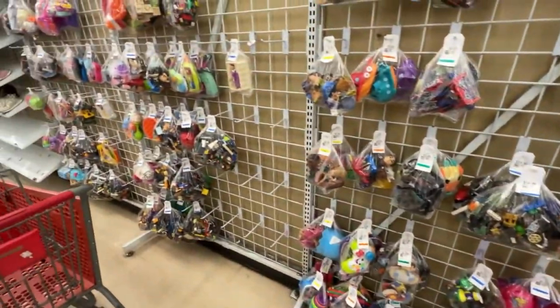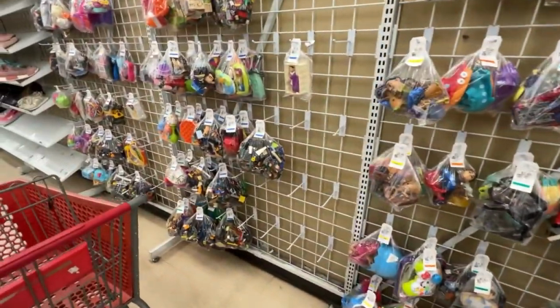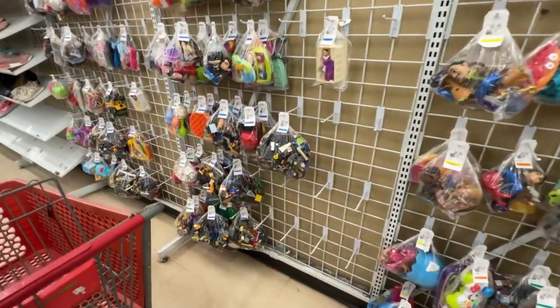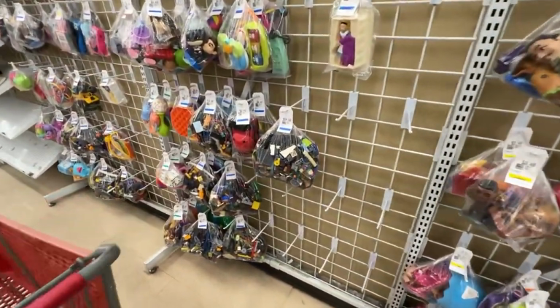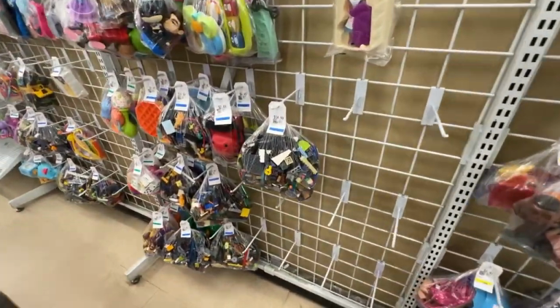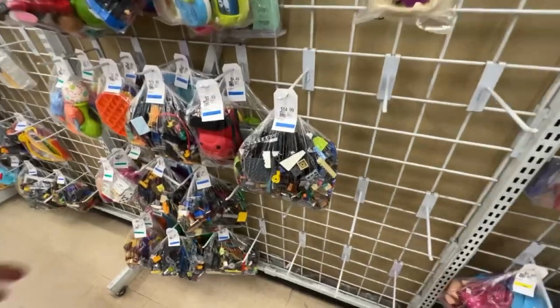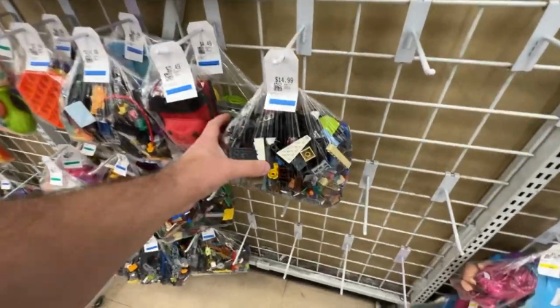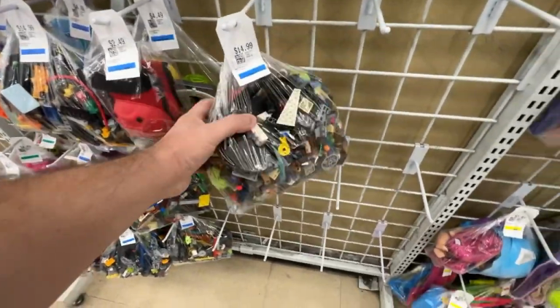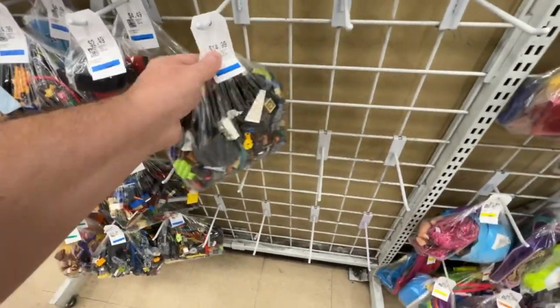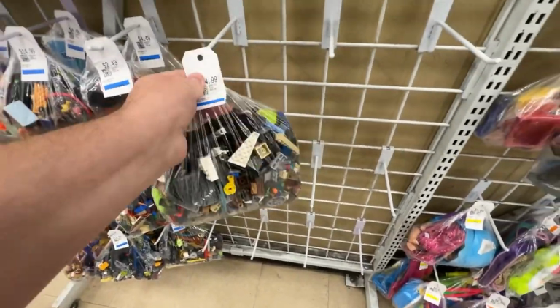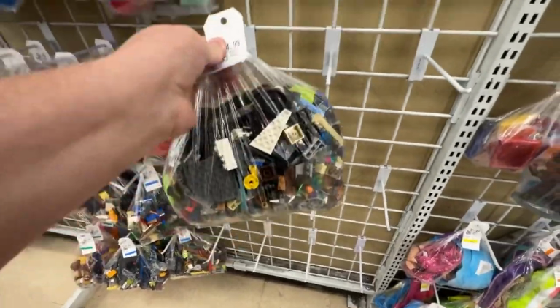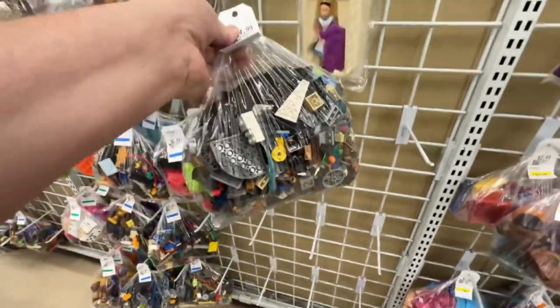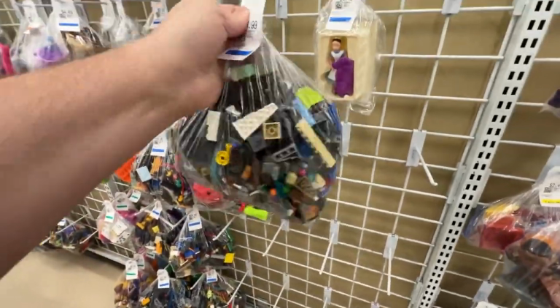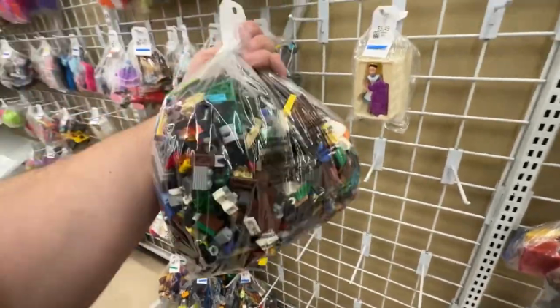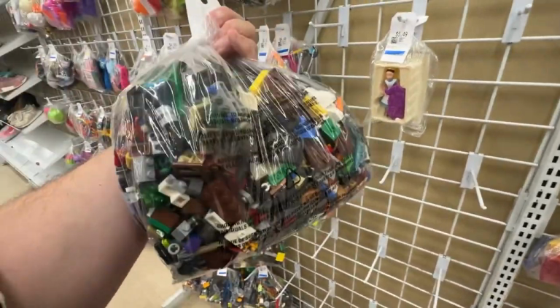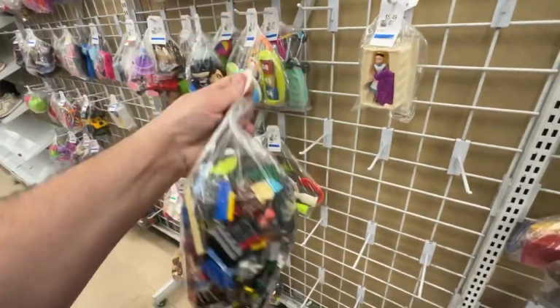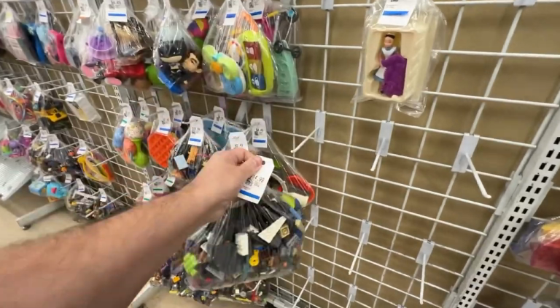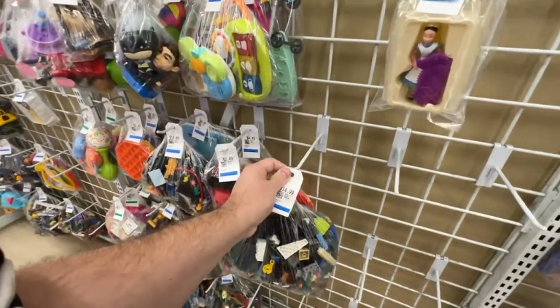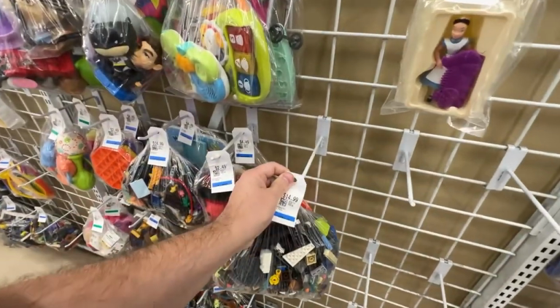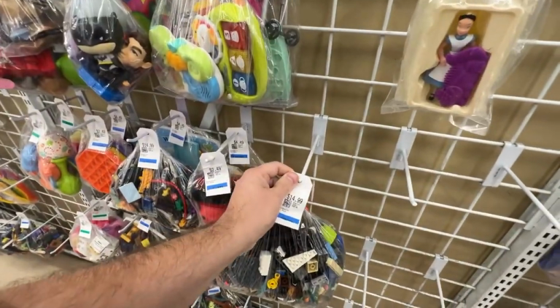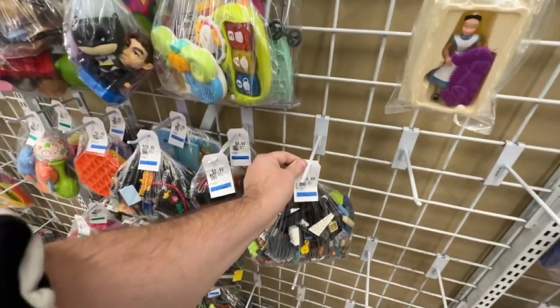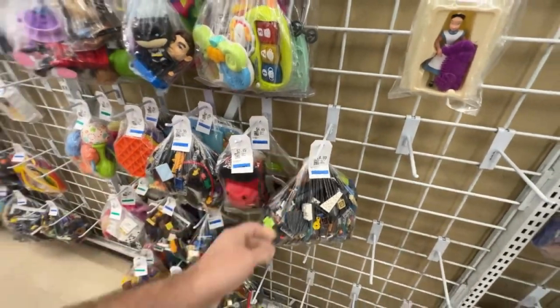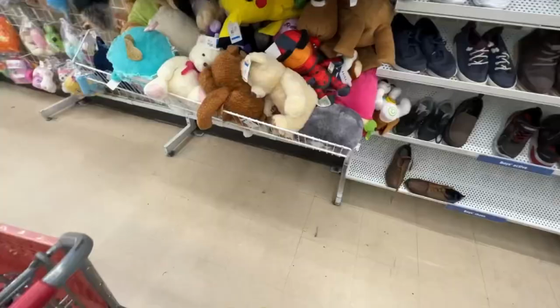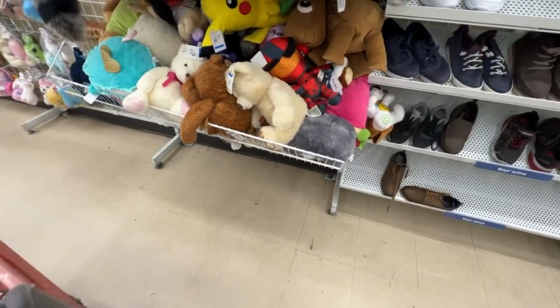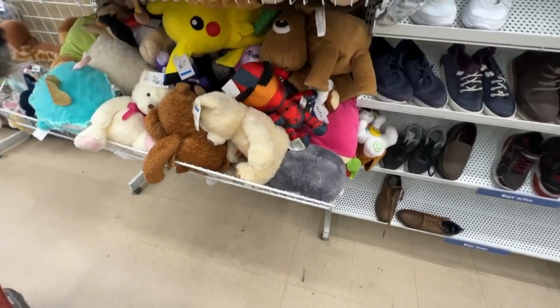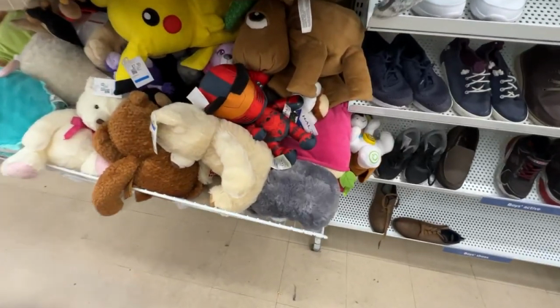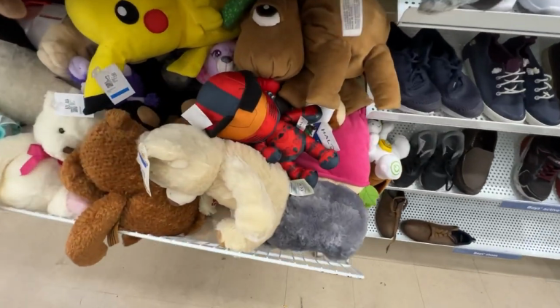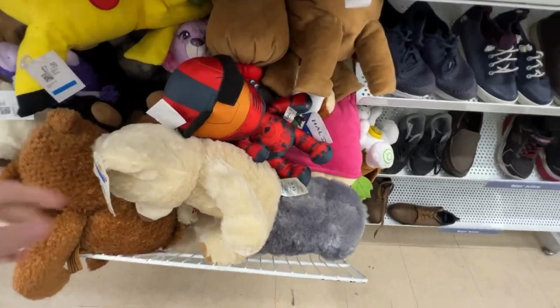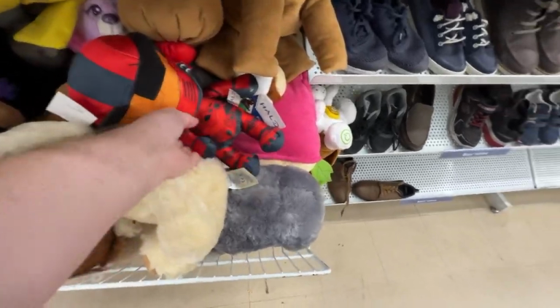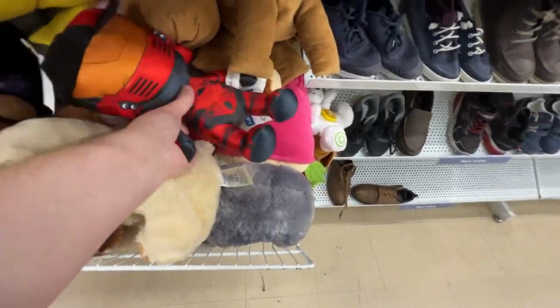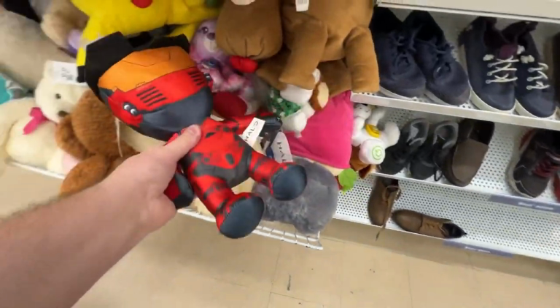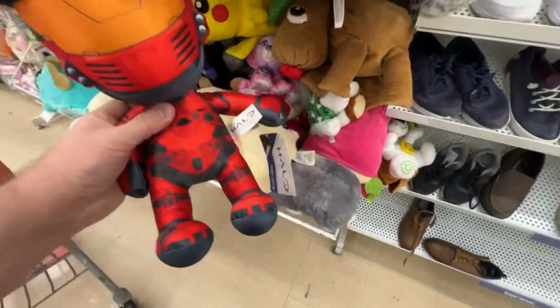As usual, they had a bunch of Lego bags. I'm looking for the minifigures, or maybe a complete or near-complete vehicle. I like Lego stuff and it does sell if you get the right pieces, but there was just nothing worth buying in those bags today.